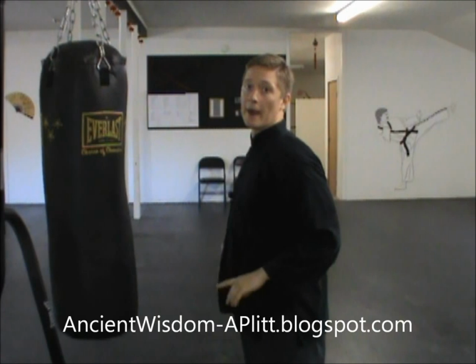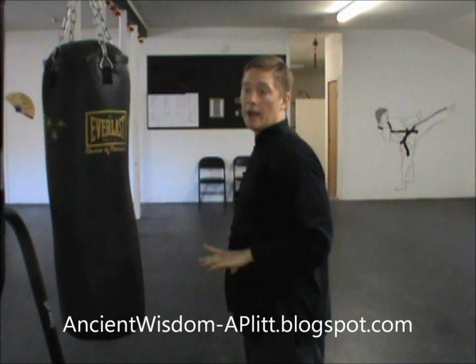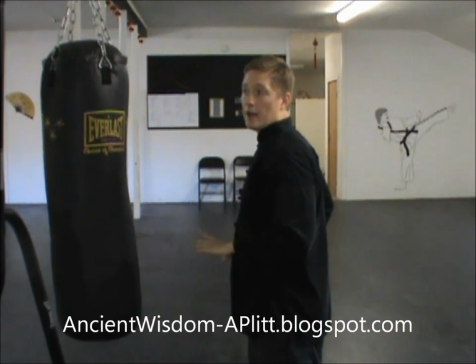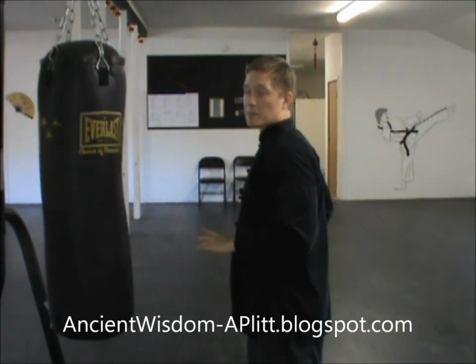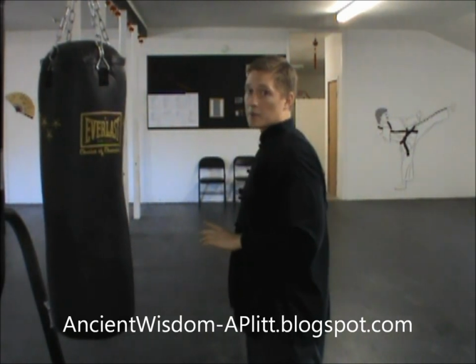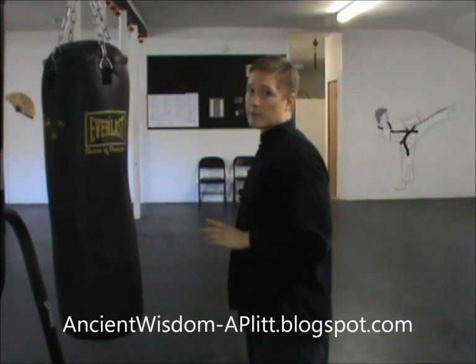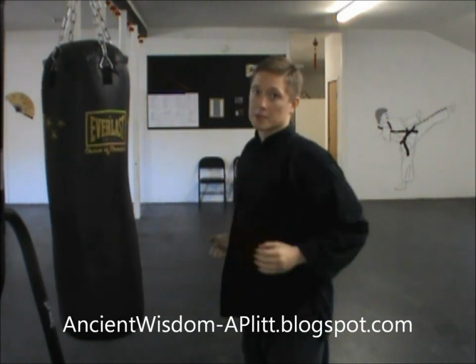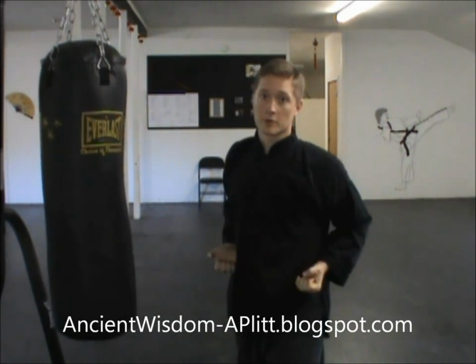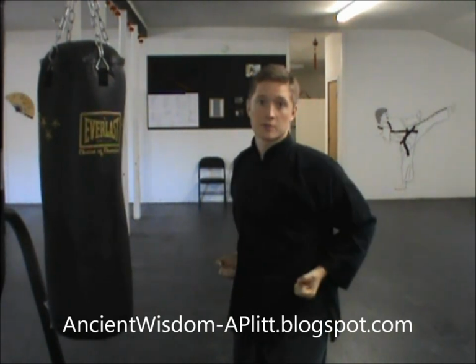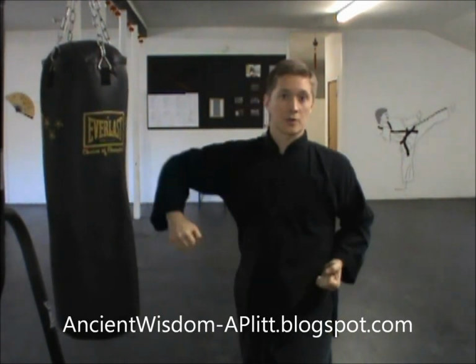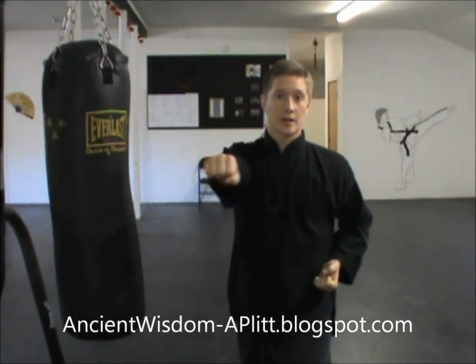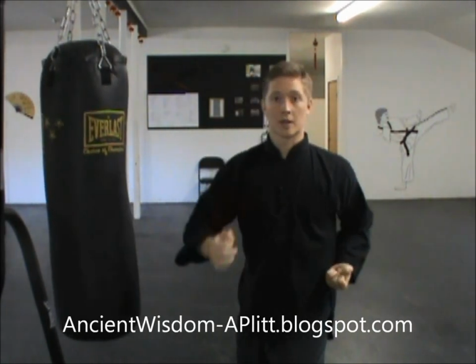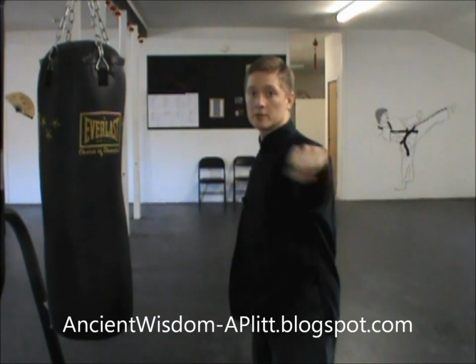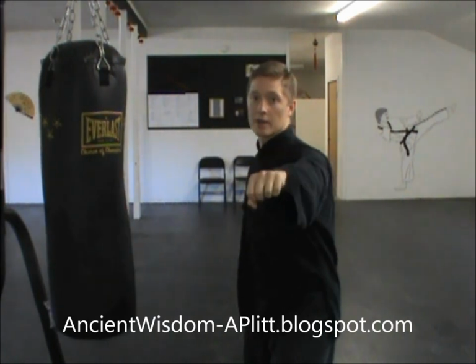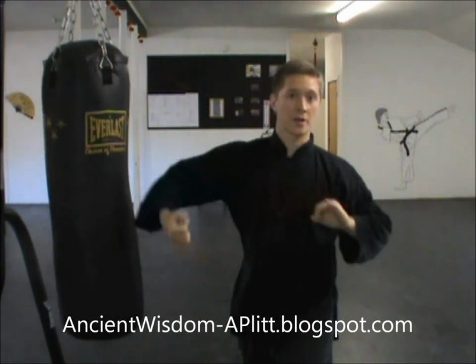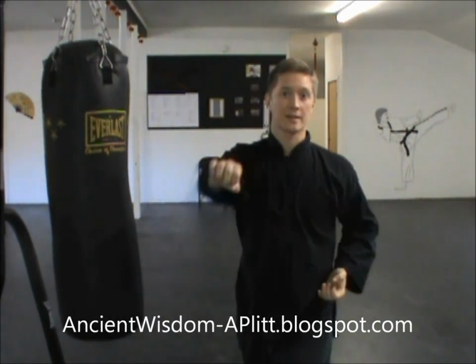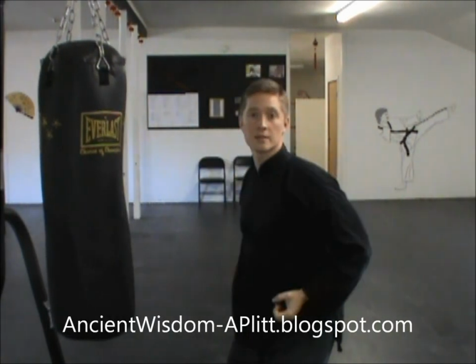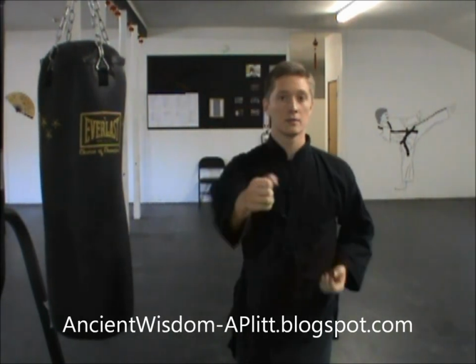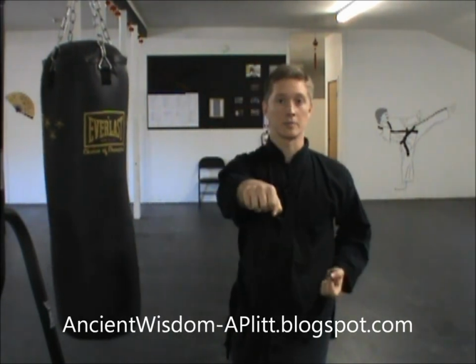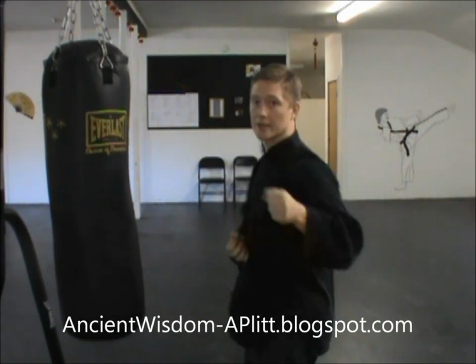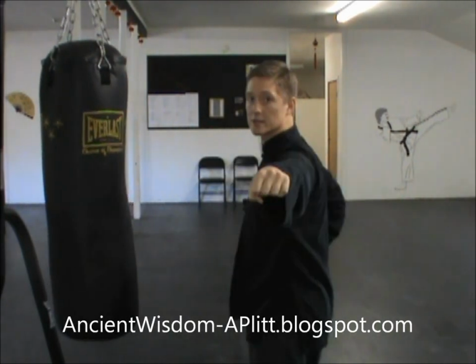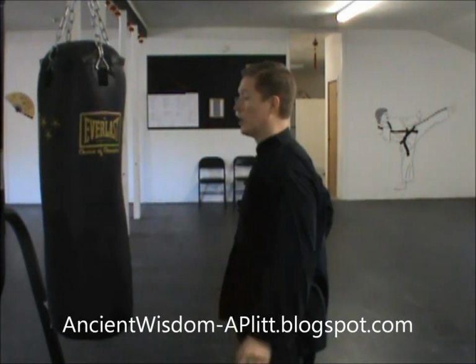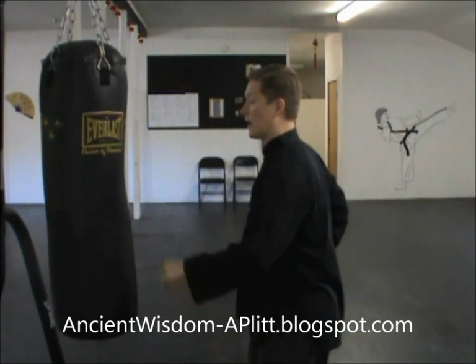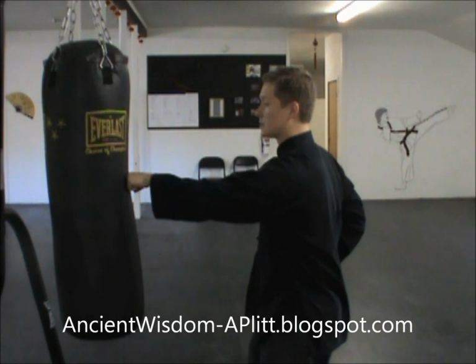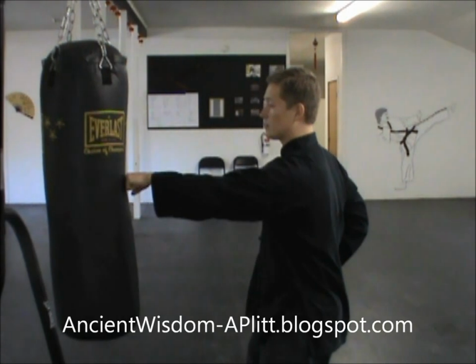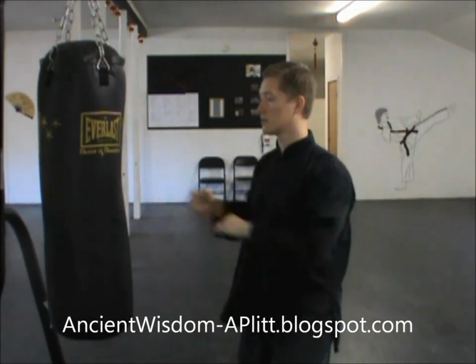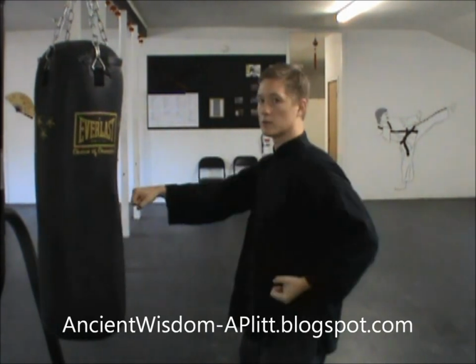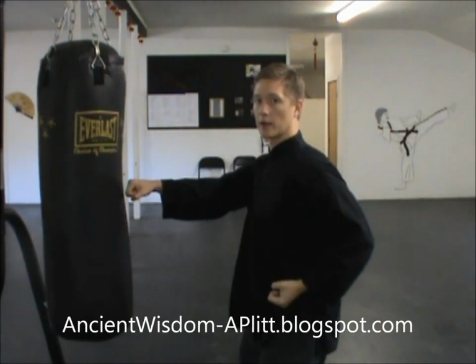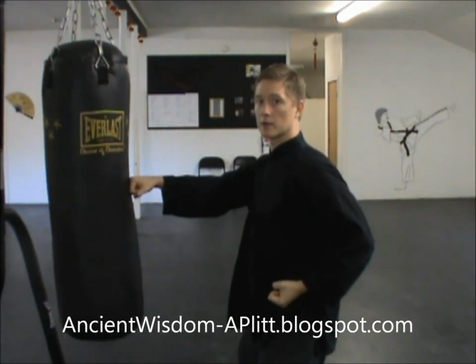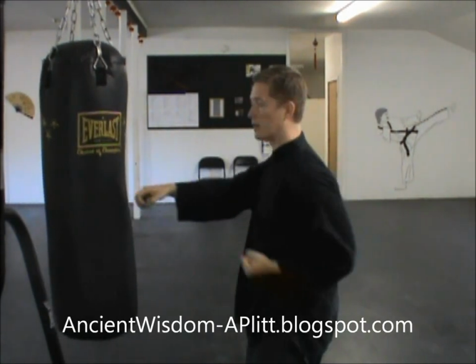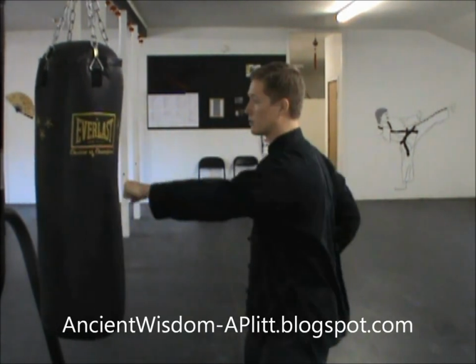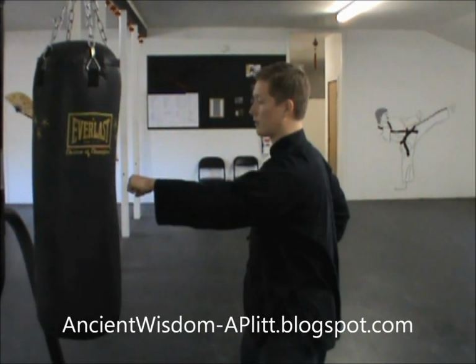Something to be careful about as you're doing this: don't let those elbows come out. You're not doing punches like this — you're doing punches like this. They go straight out.